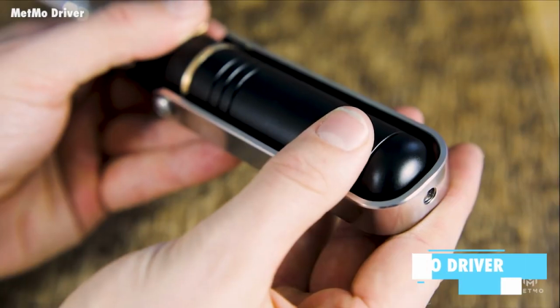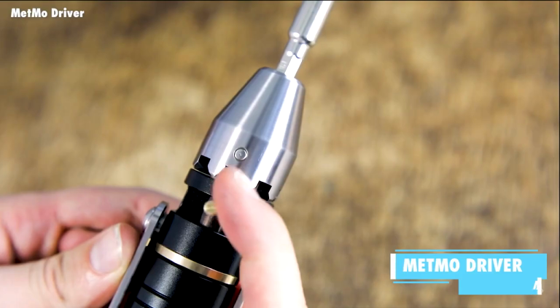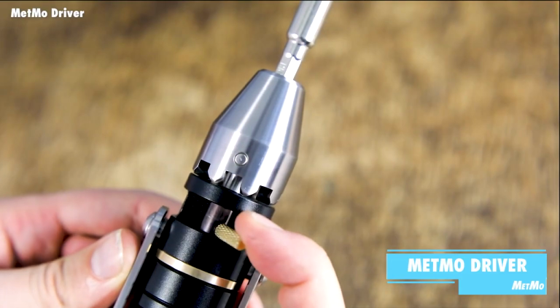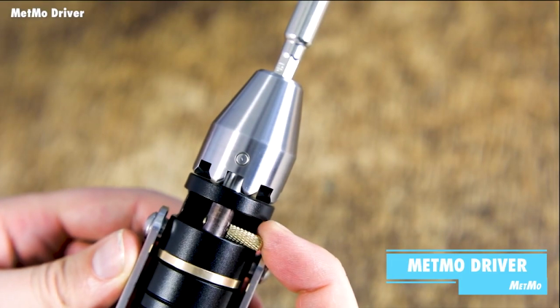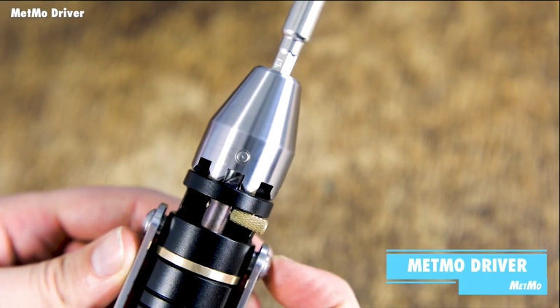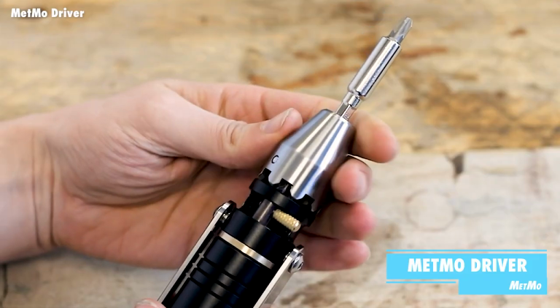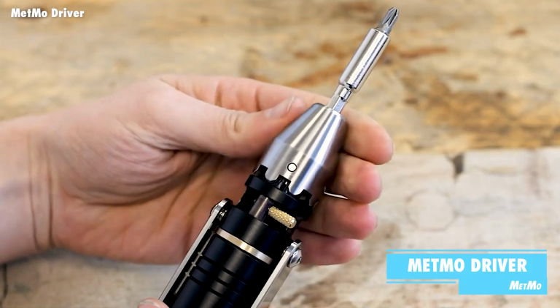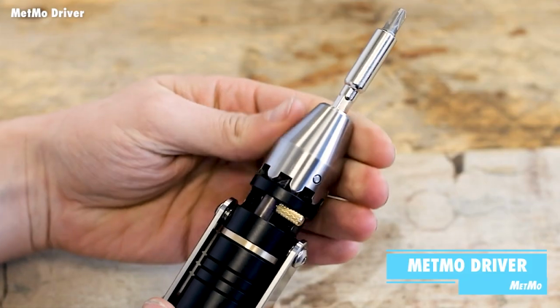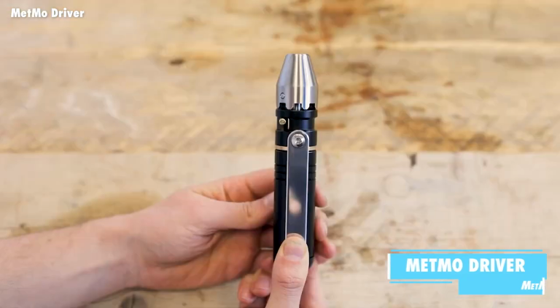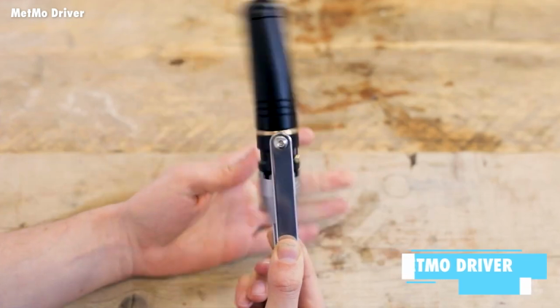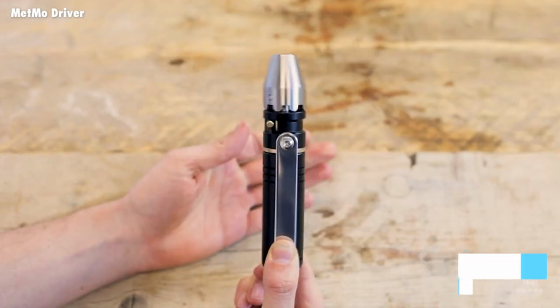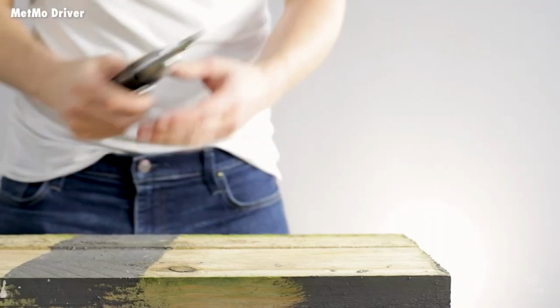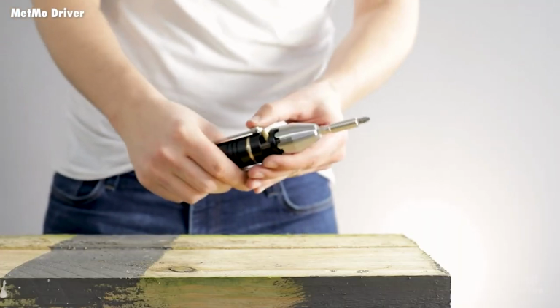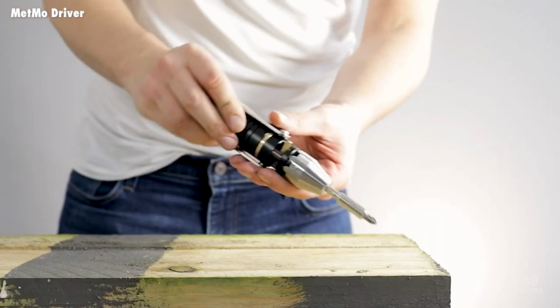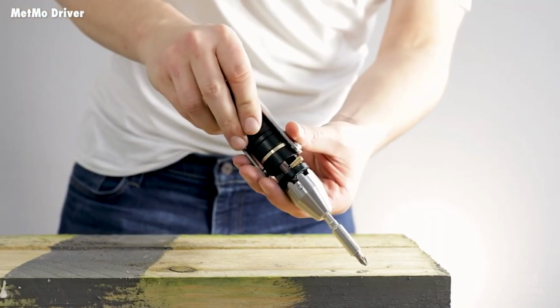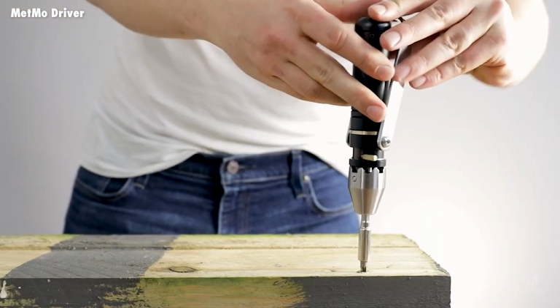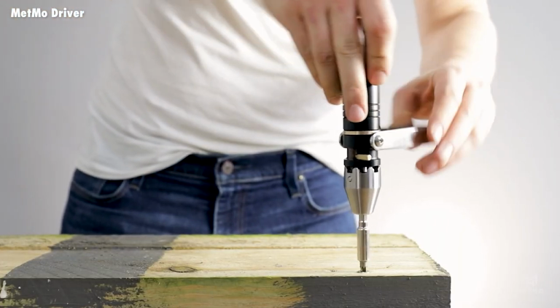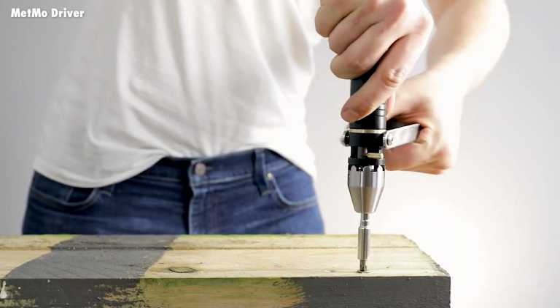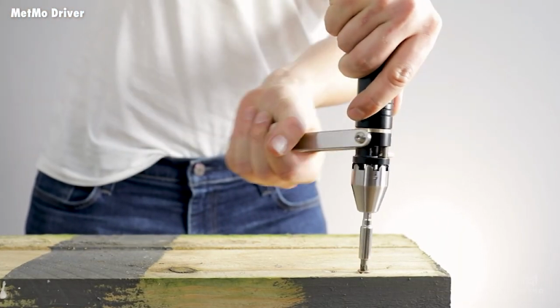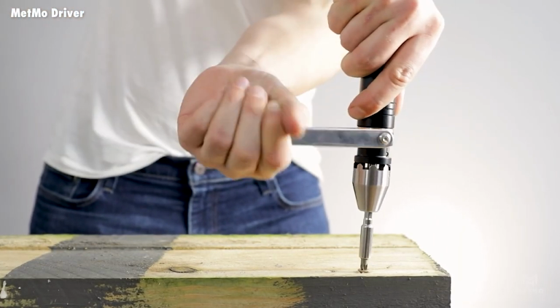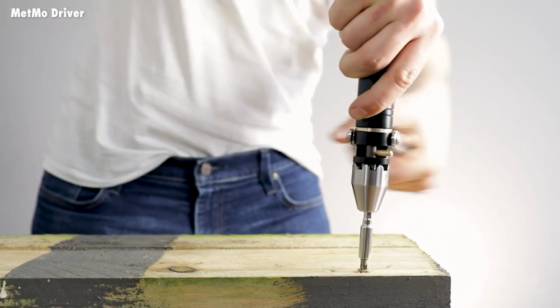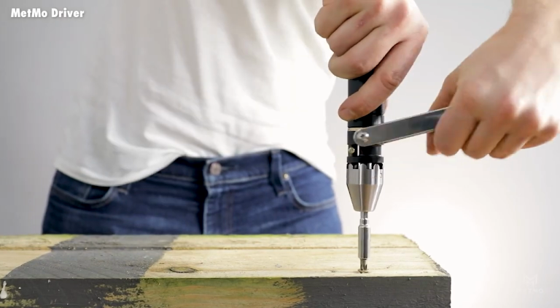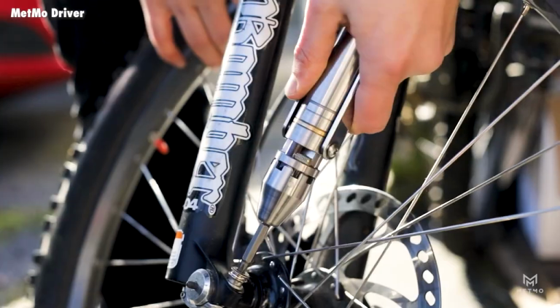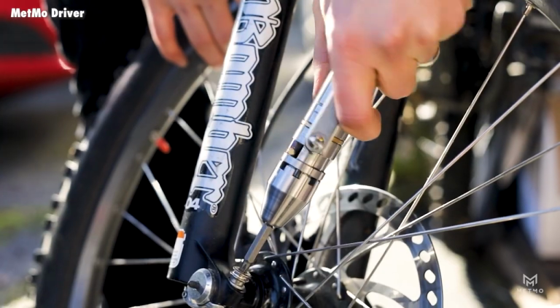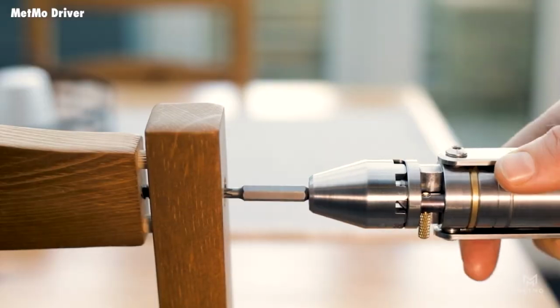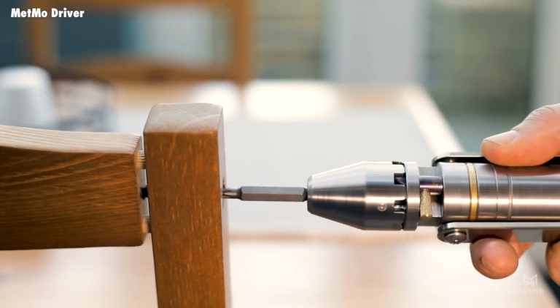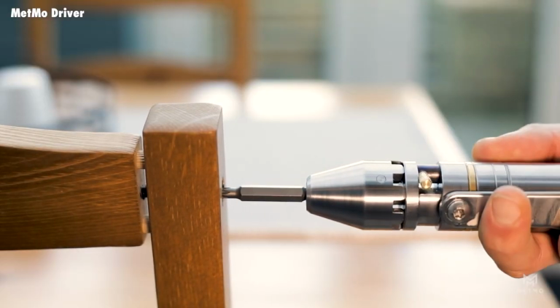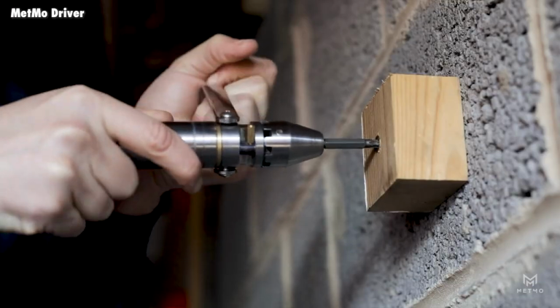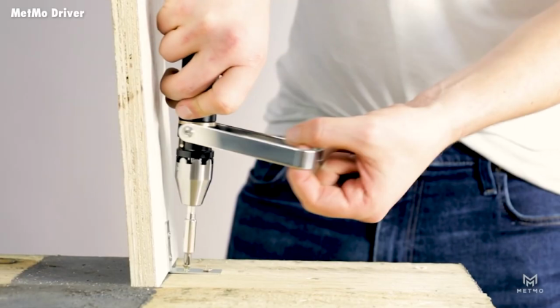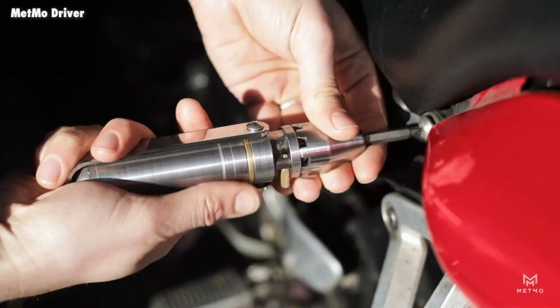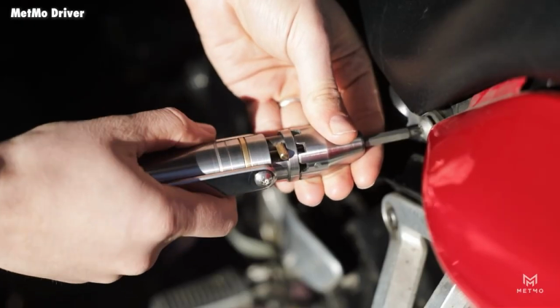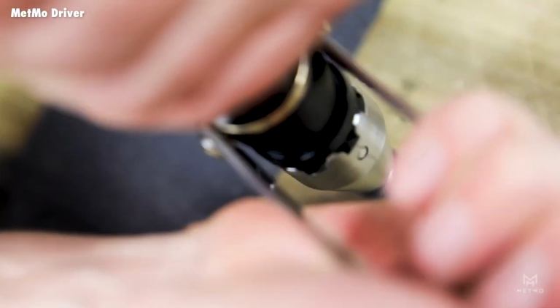The Metmo Driver is an innovative take on the standard screwdriver. With its reinforced power drive handle, it makes screwing in screws much more comfortable and easy. It's also great for those hard-to-reach areas where it's difficult to rotate a standard screwdriver.